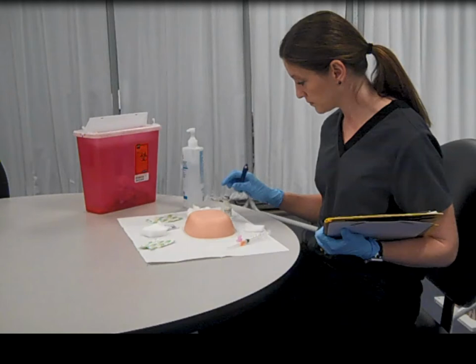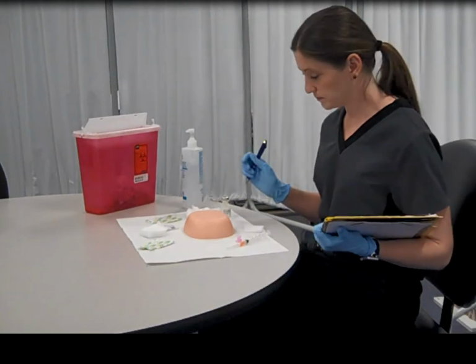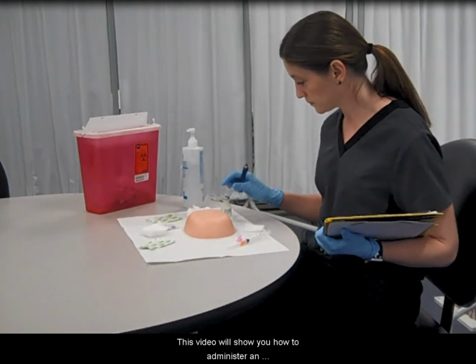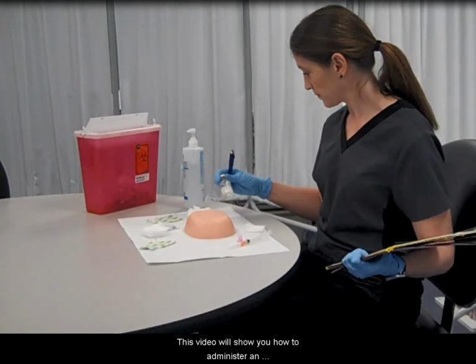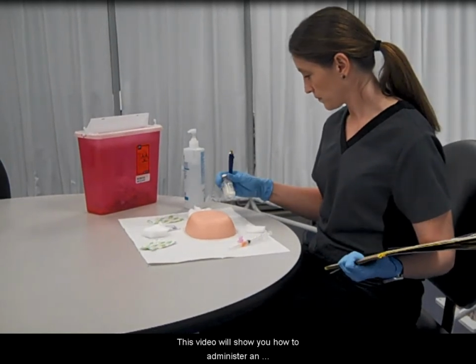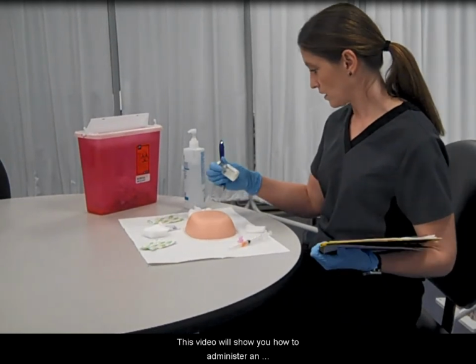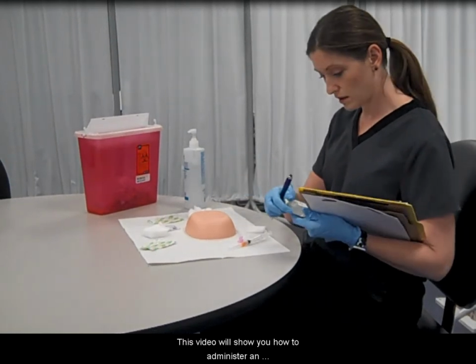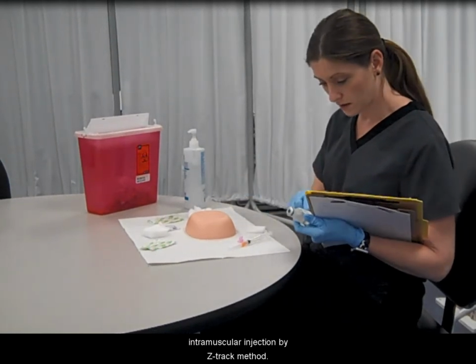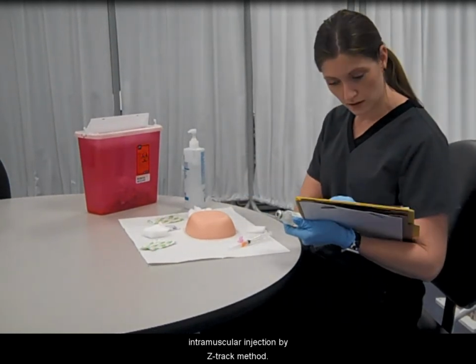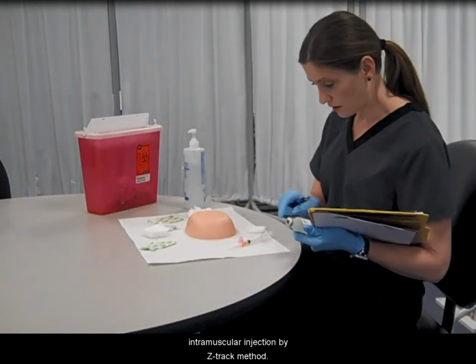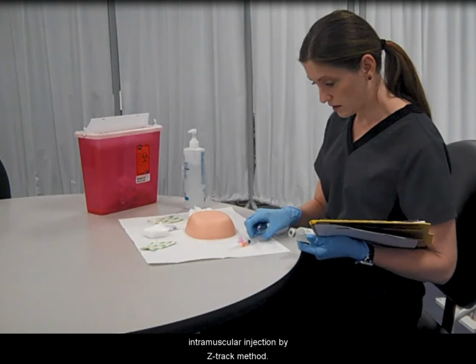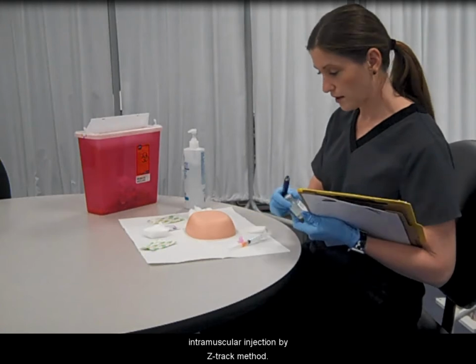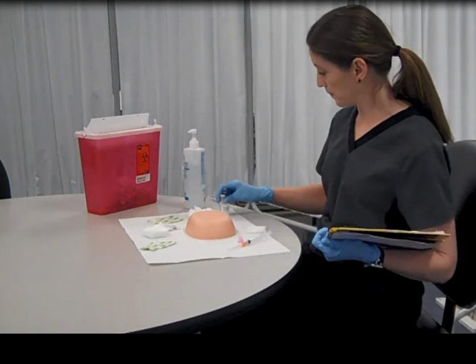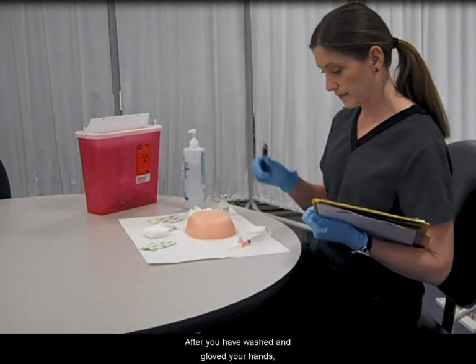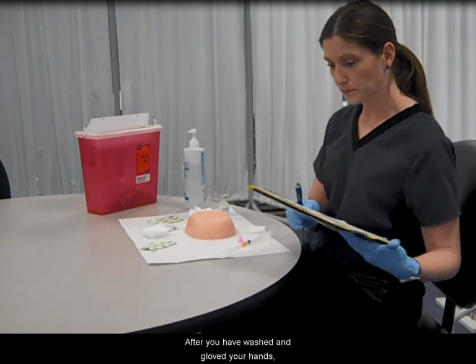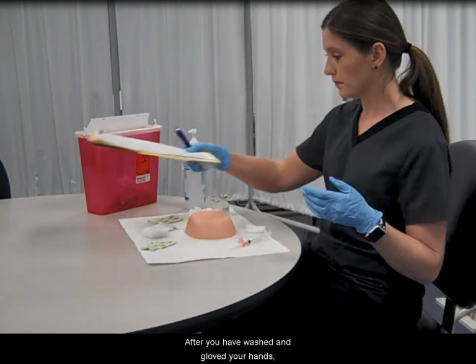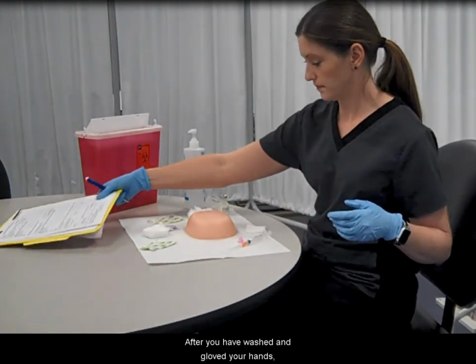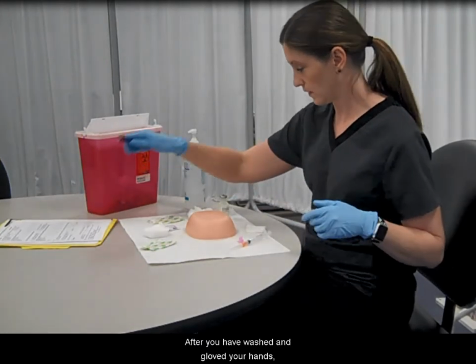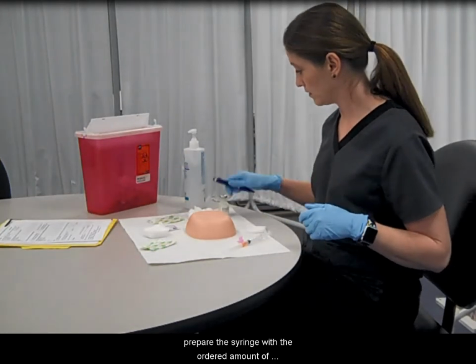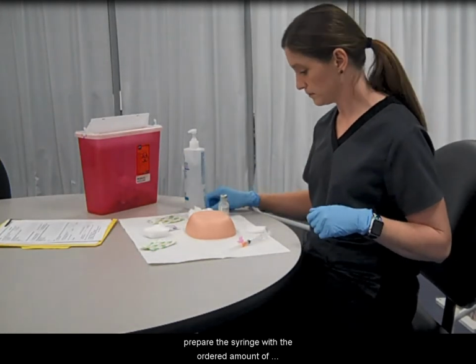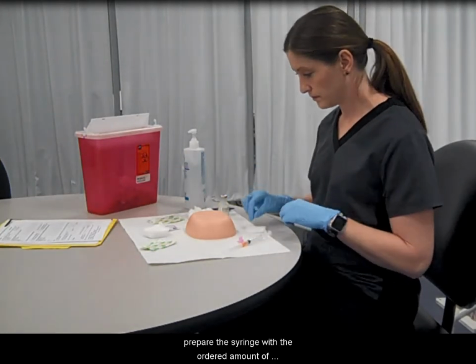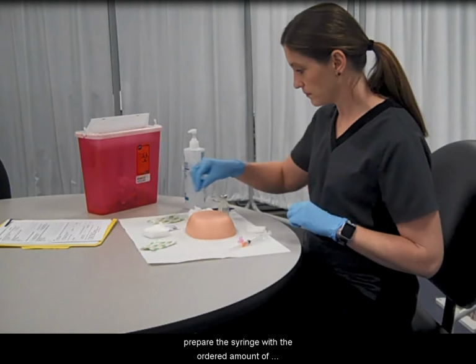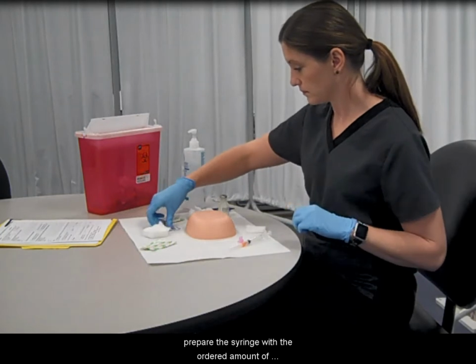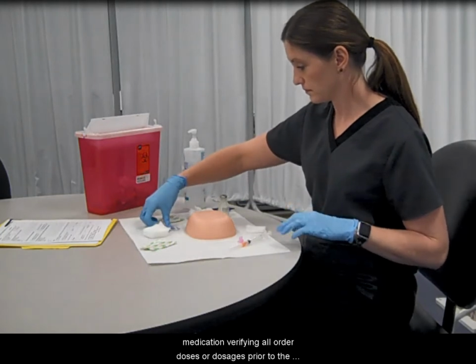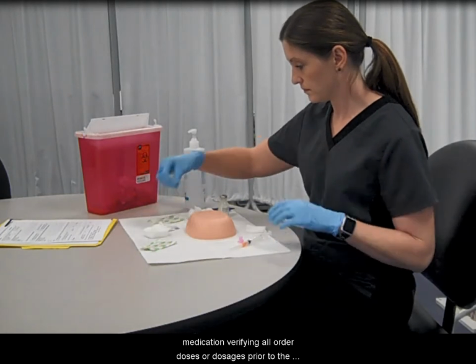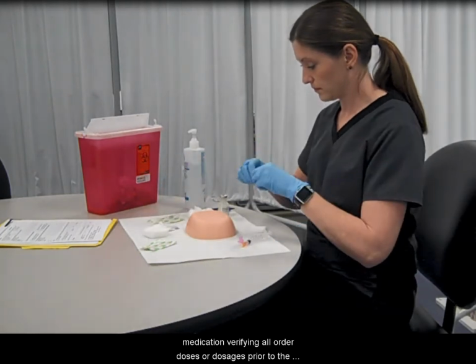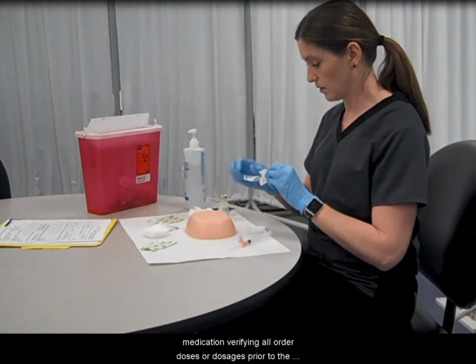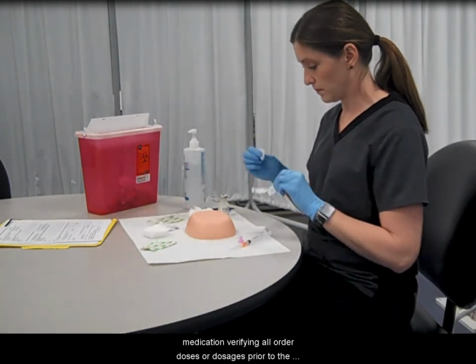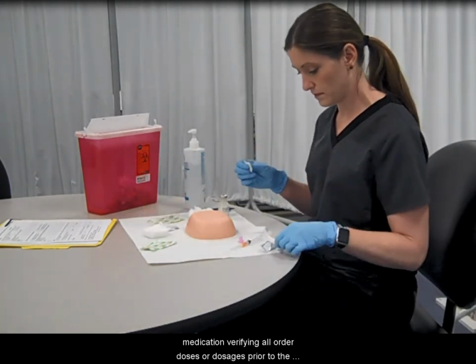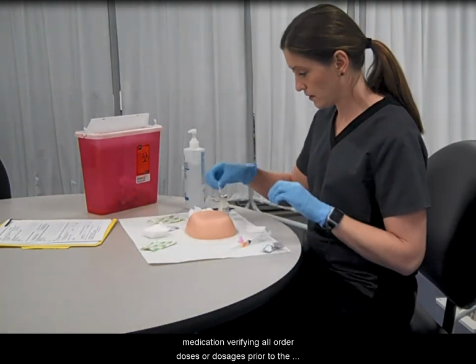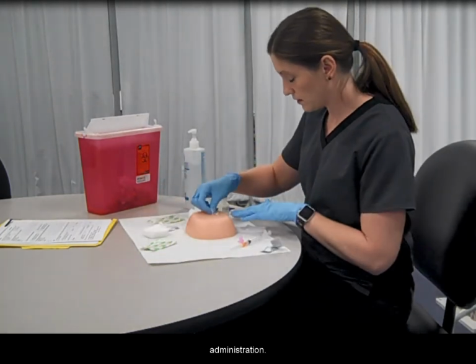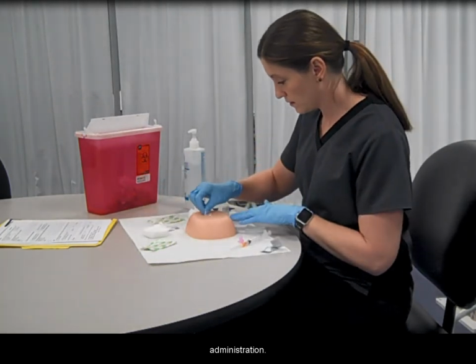This video will show you how to administer an intramuscular injection by Z-Track method. After you have washed and gloved your hands, prepare the syringe with the ordered amount of medication, verifying all ordered doses or dosages prior to the administration.